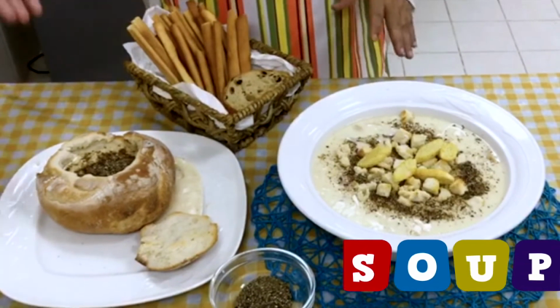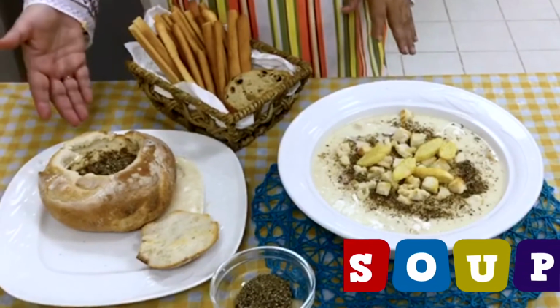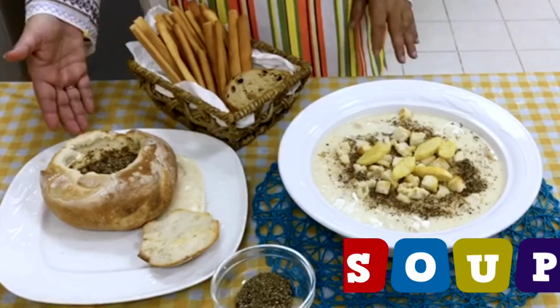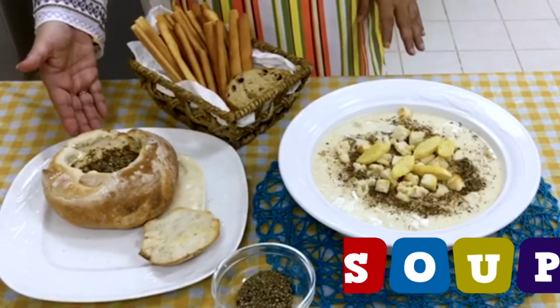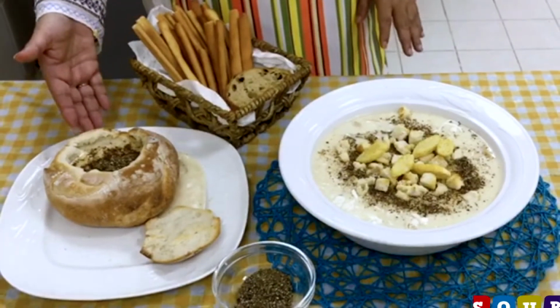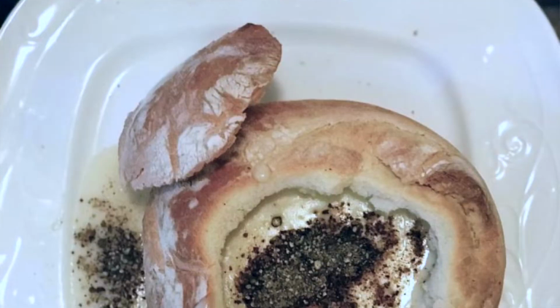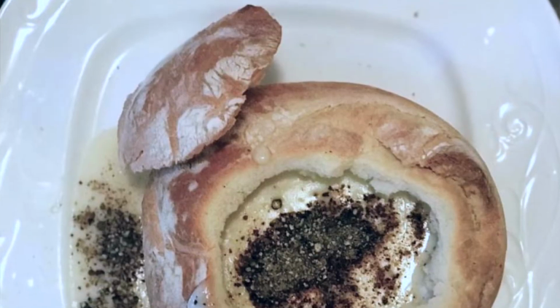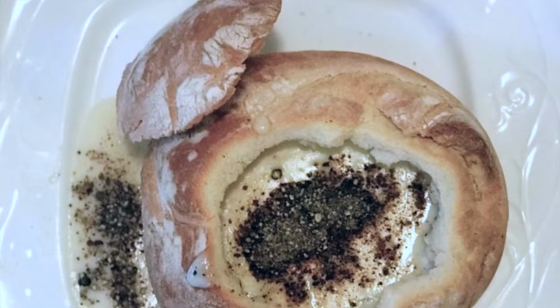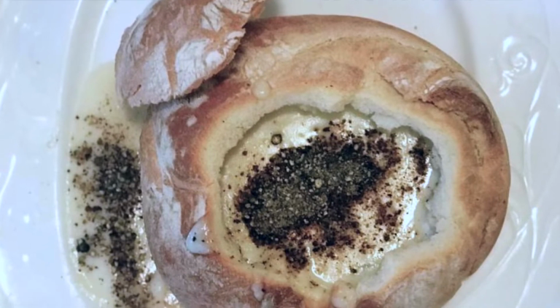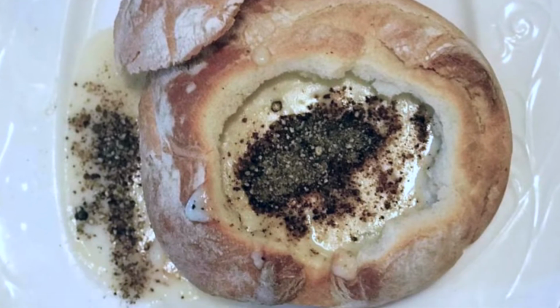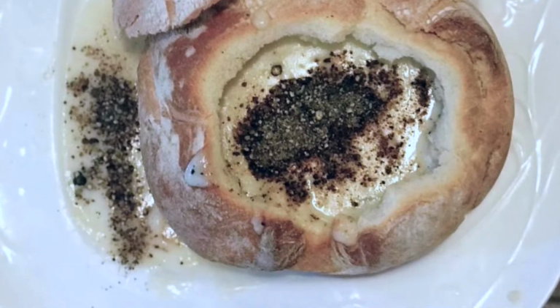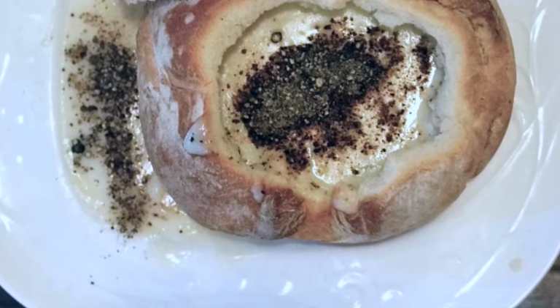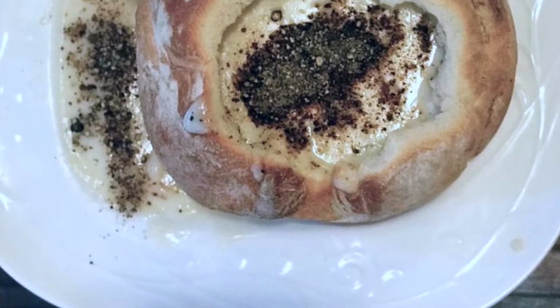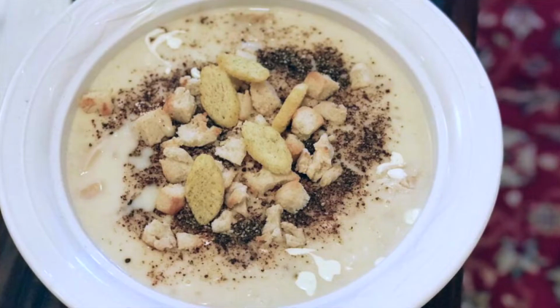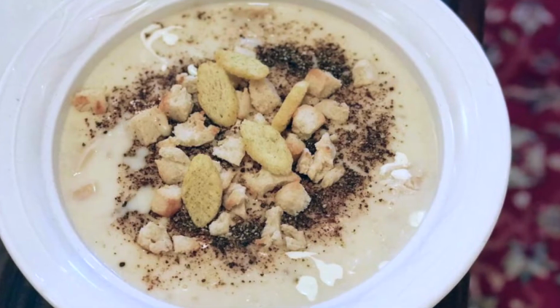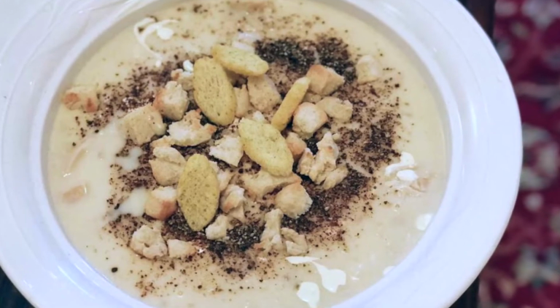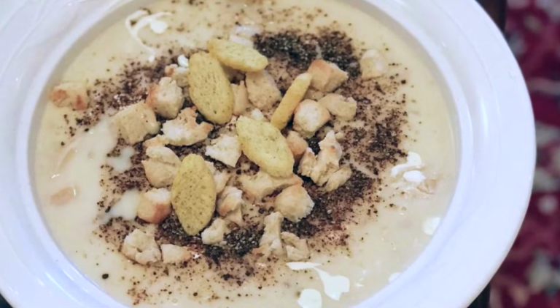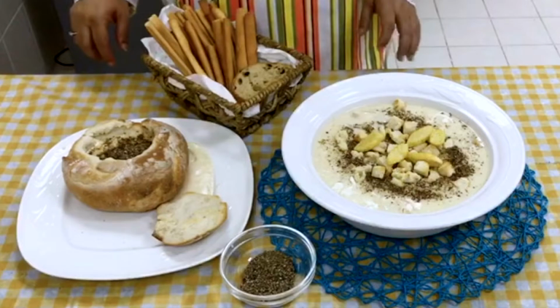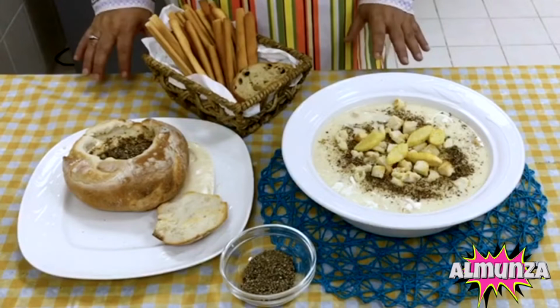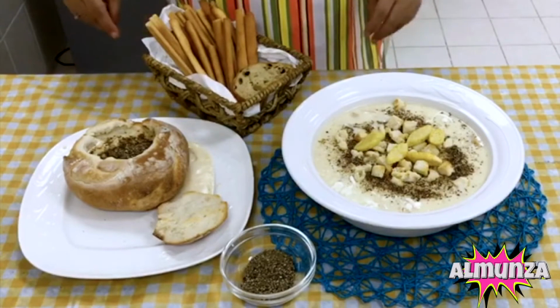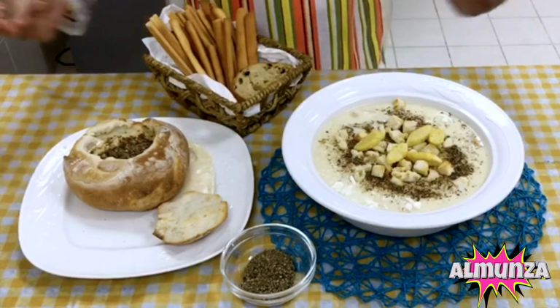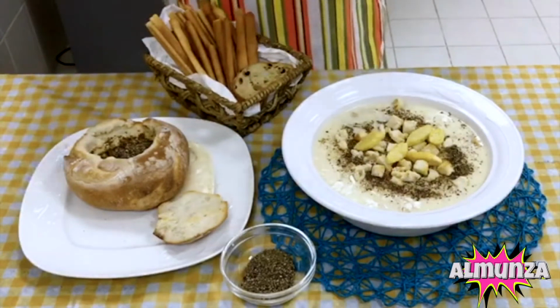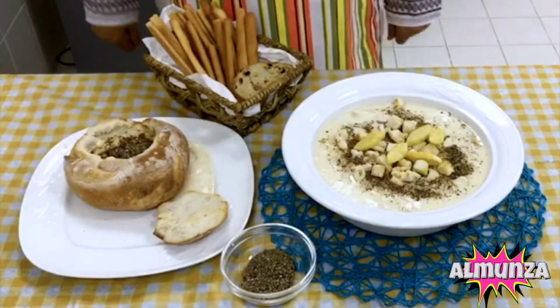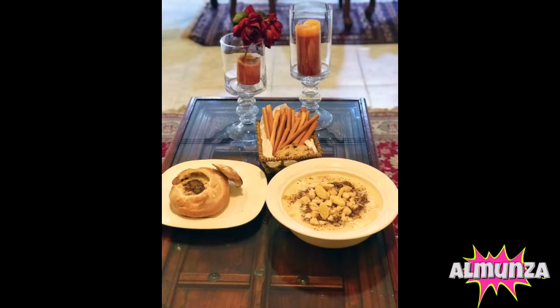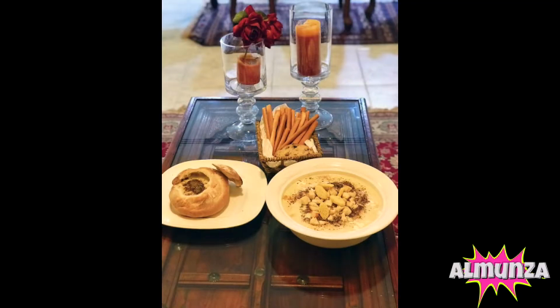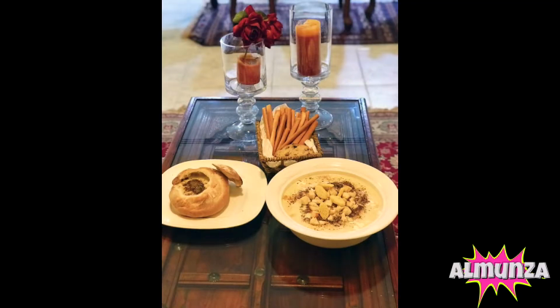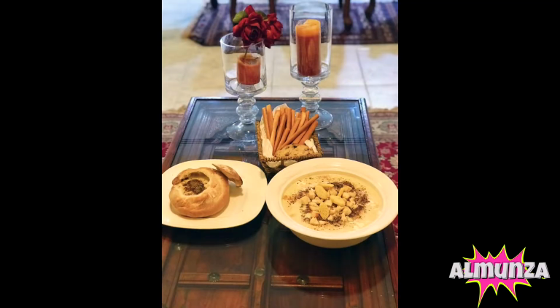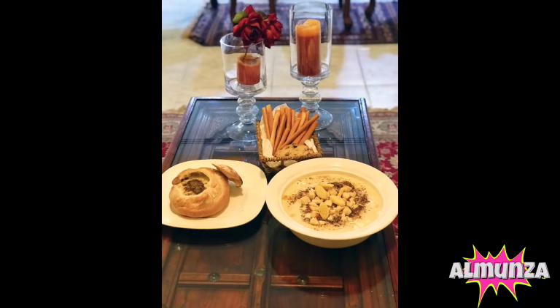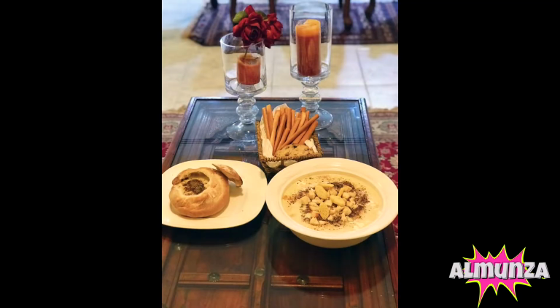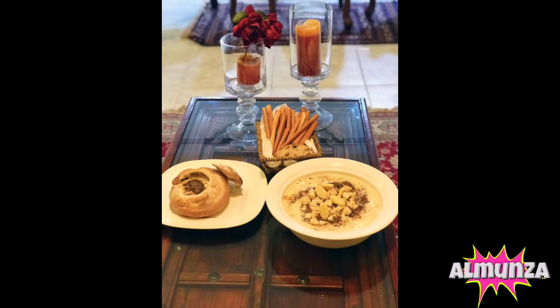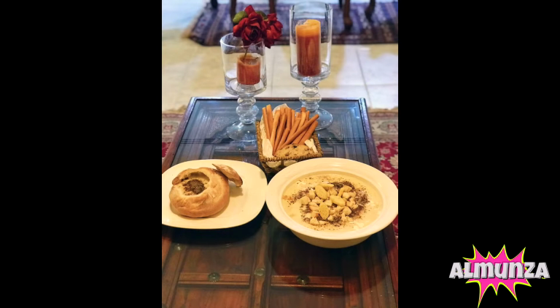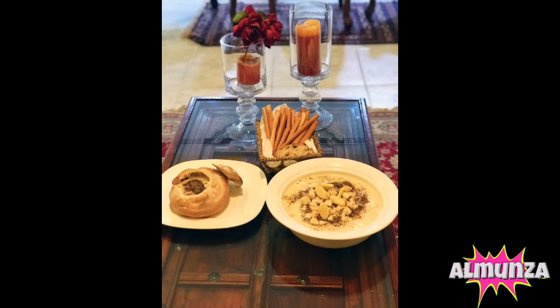You can serve it in a baguette or bowl. If it's served in a baguette, it becomes more enticing. So let's cook together. Please like, share and subscribe to Al Munza.